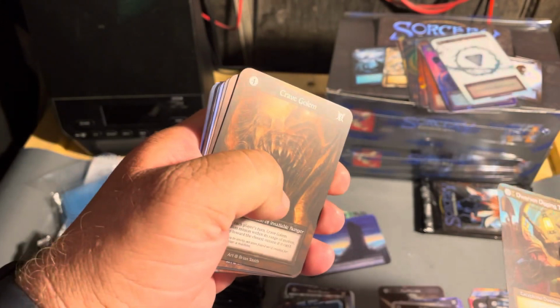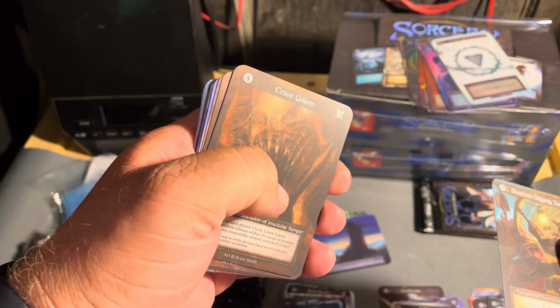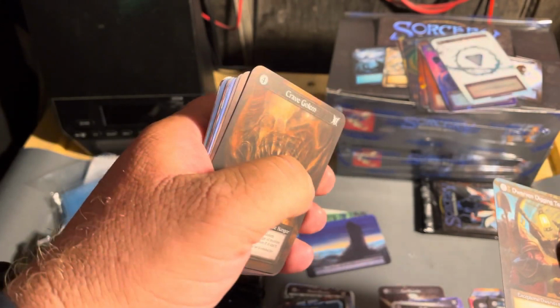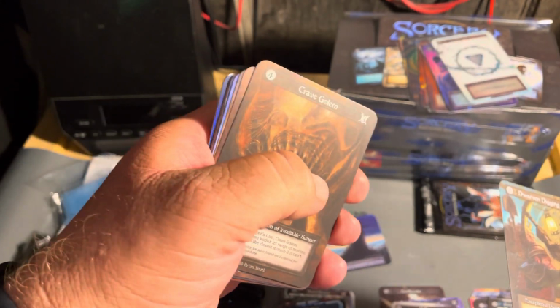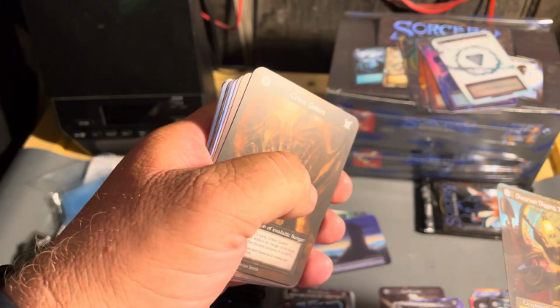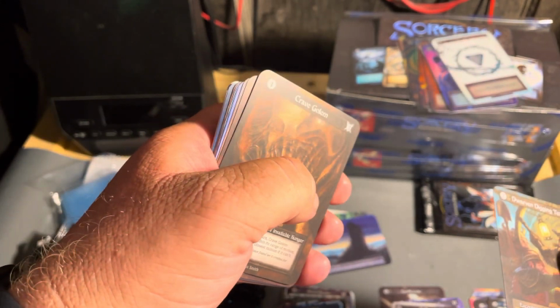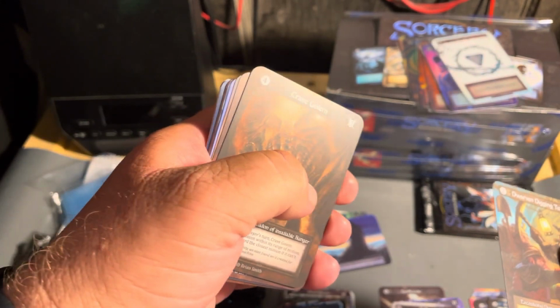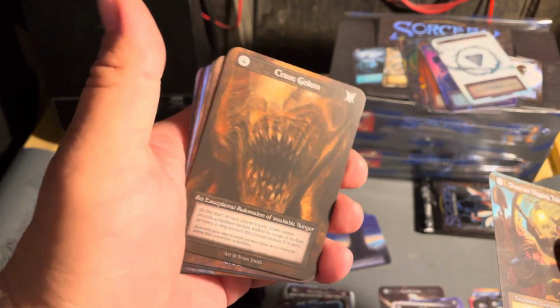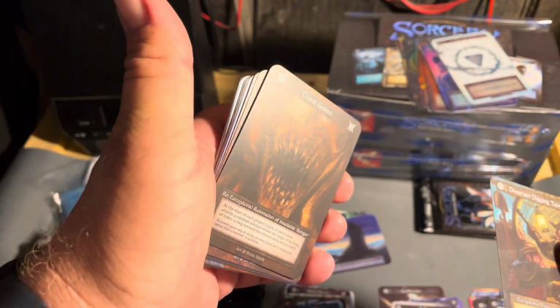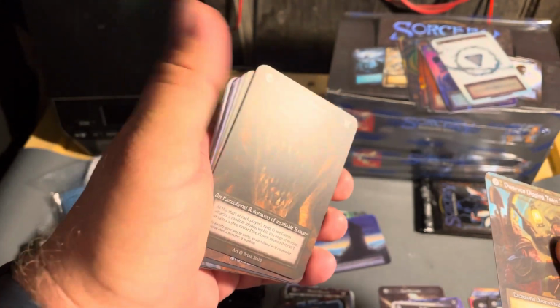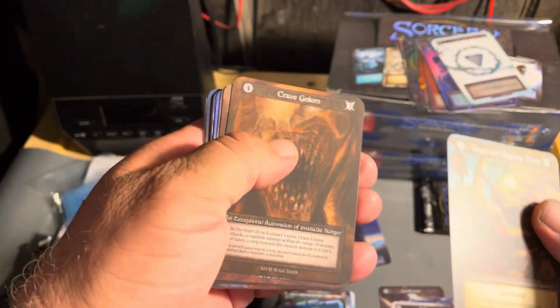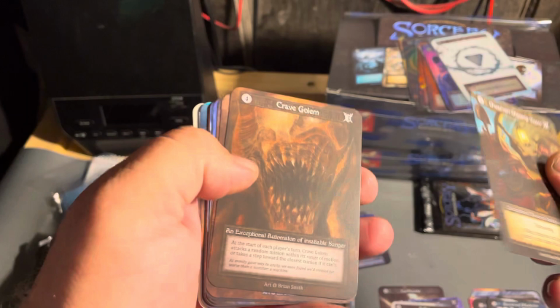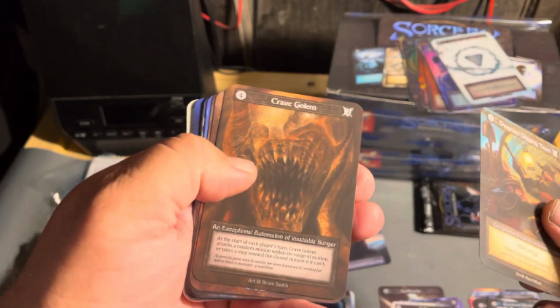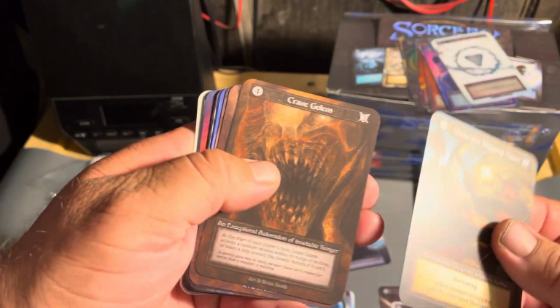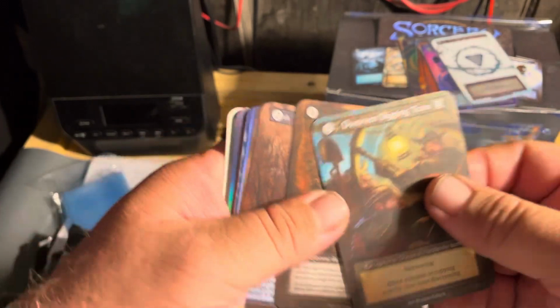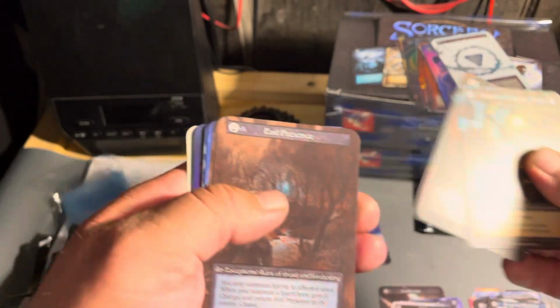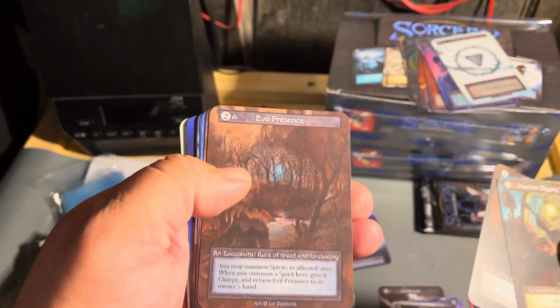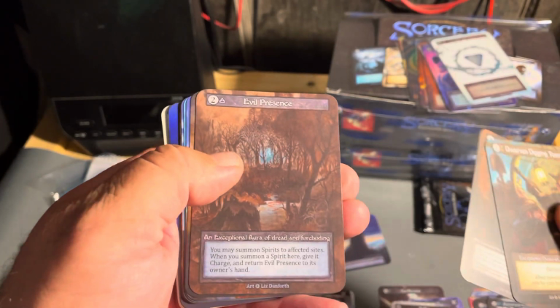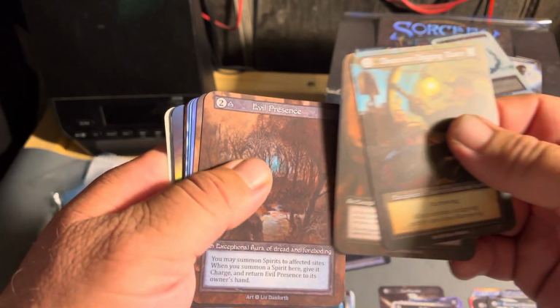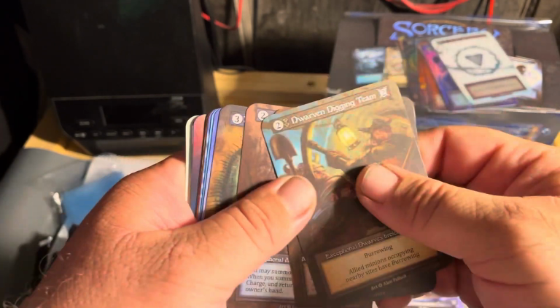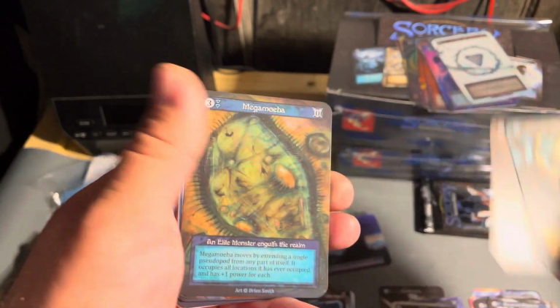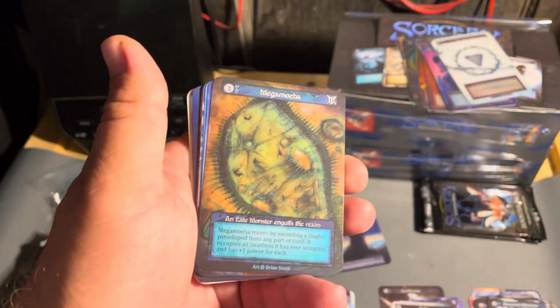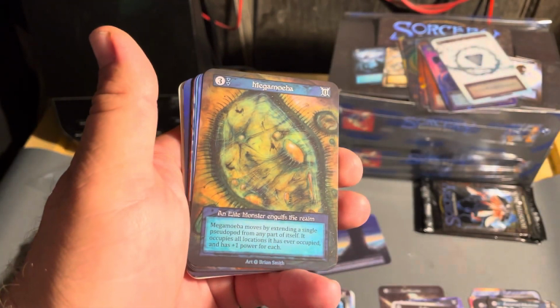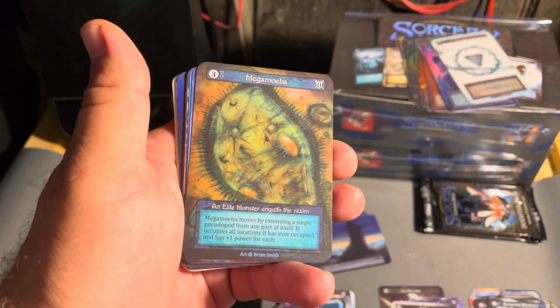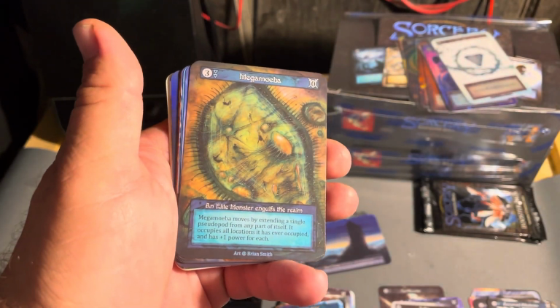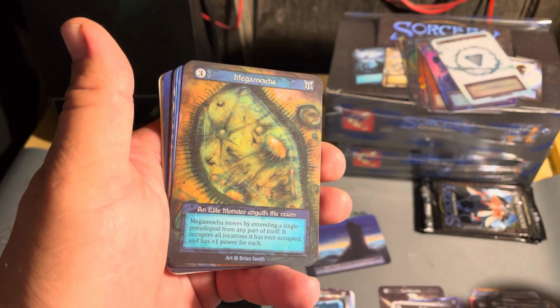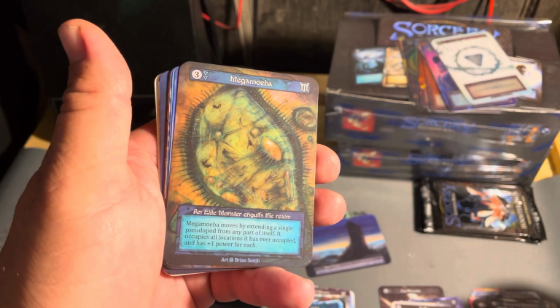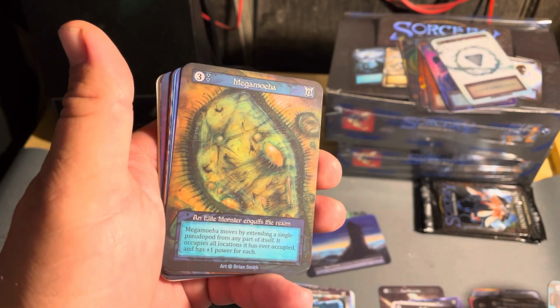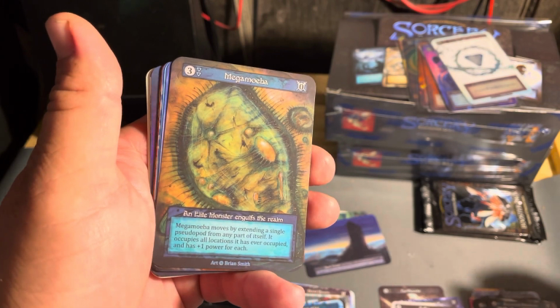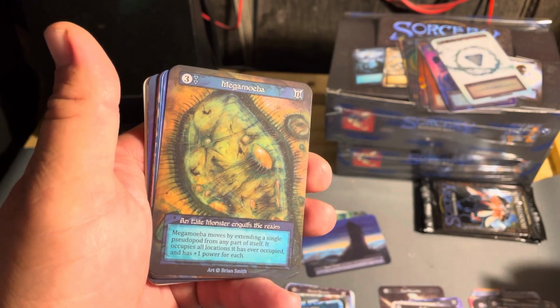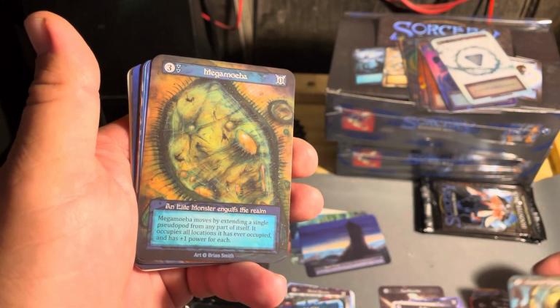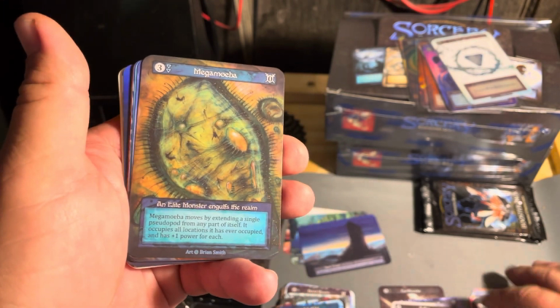Warvern Digging Team — oh! Crave Golem, Evil Presence, Mega Meba.